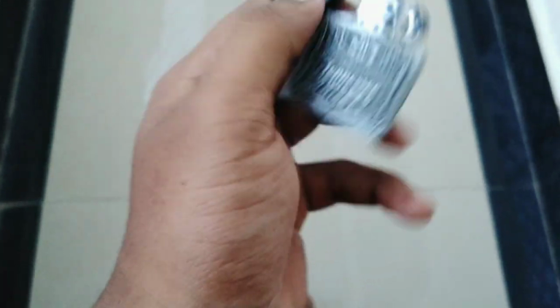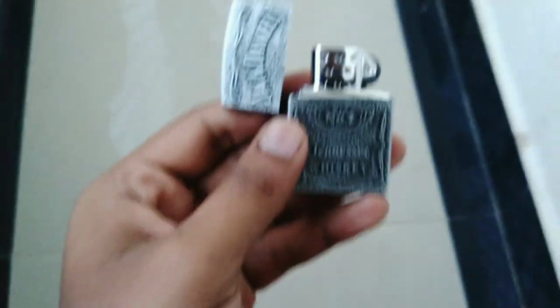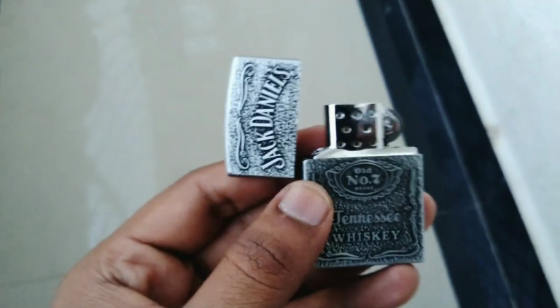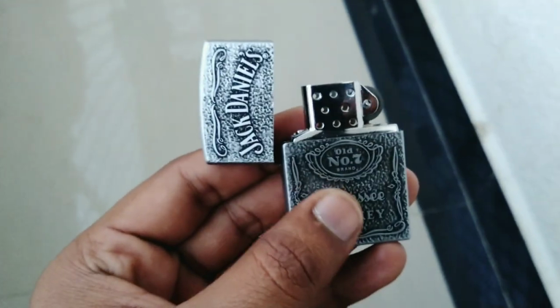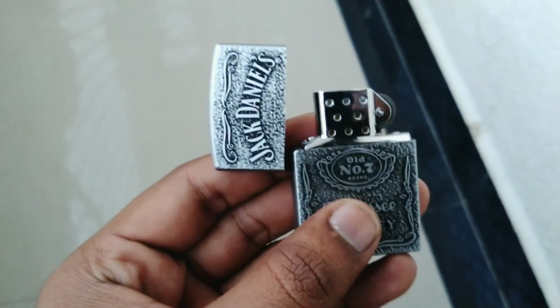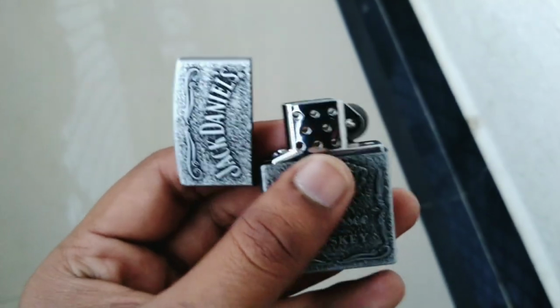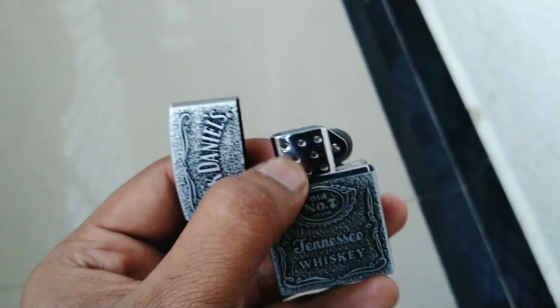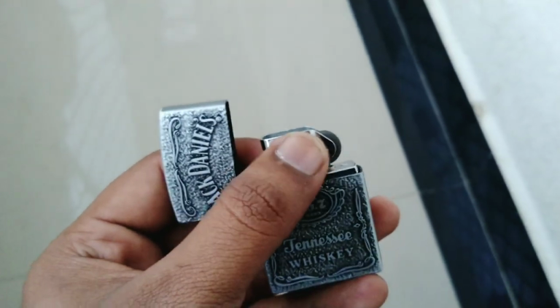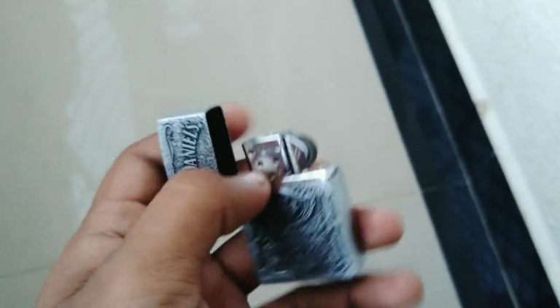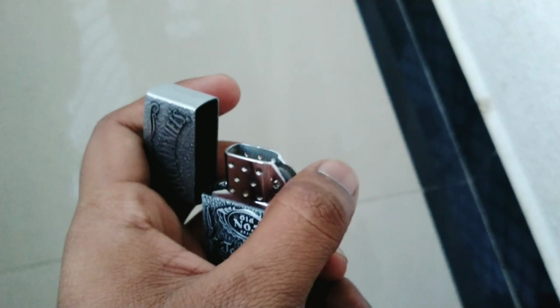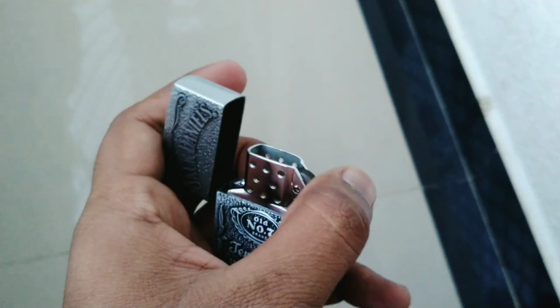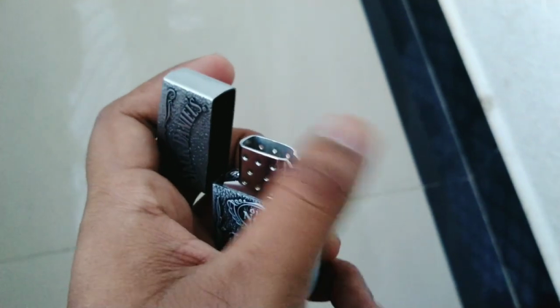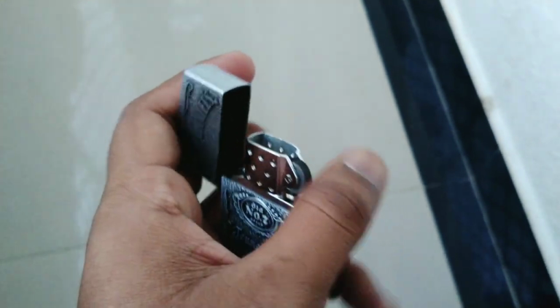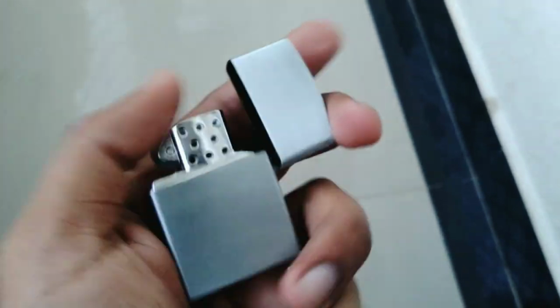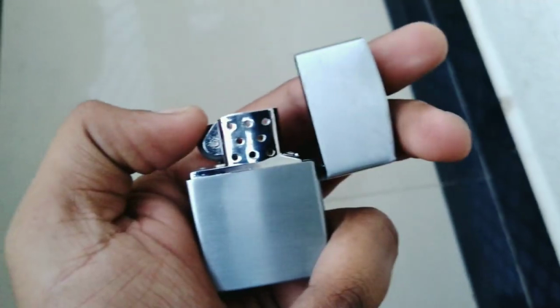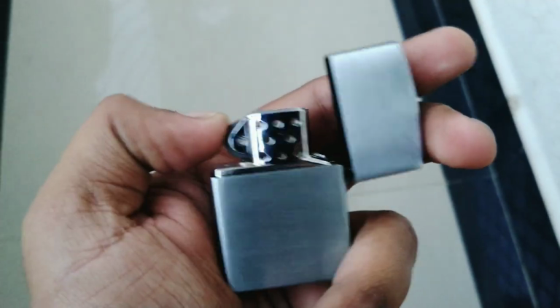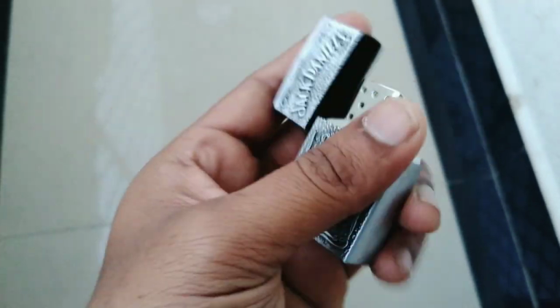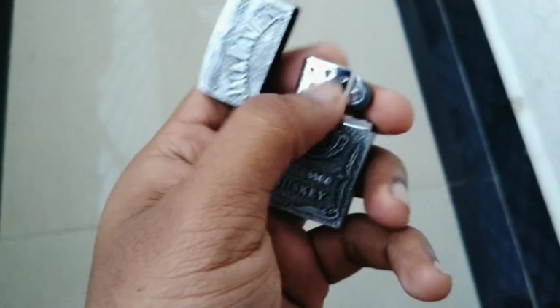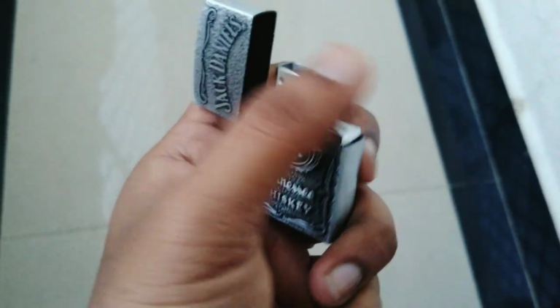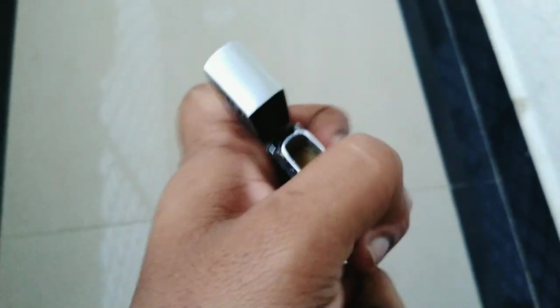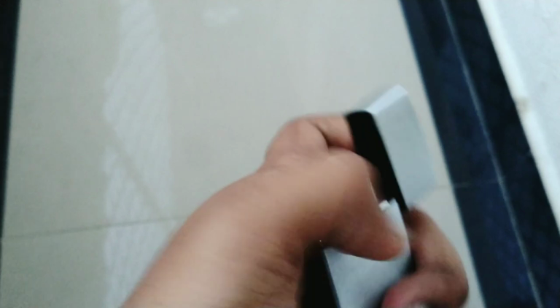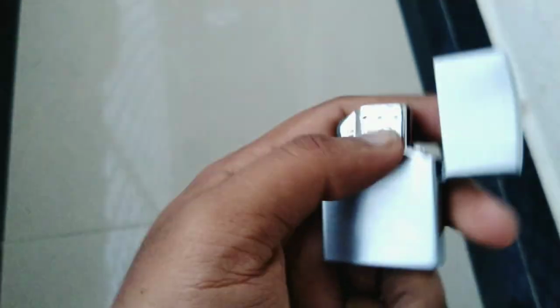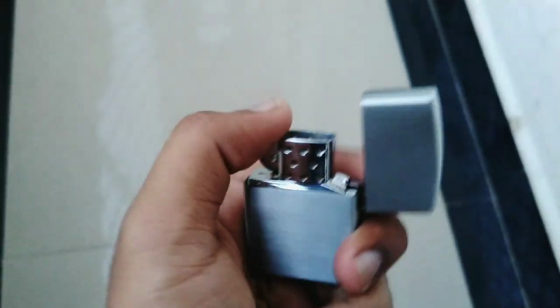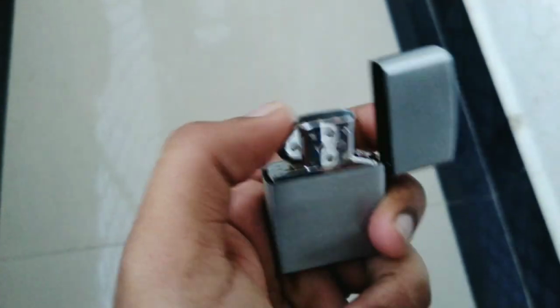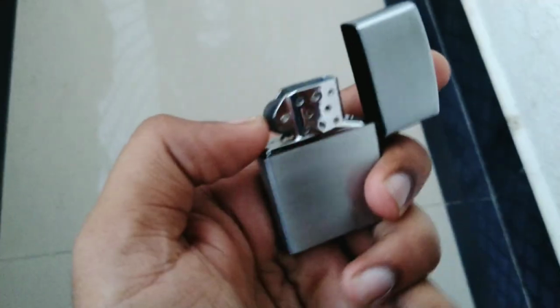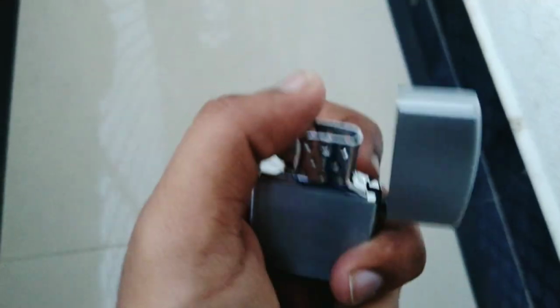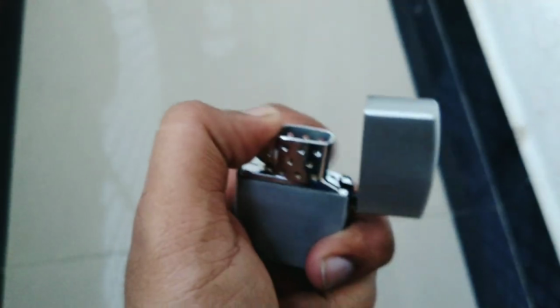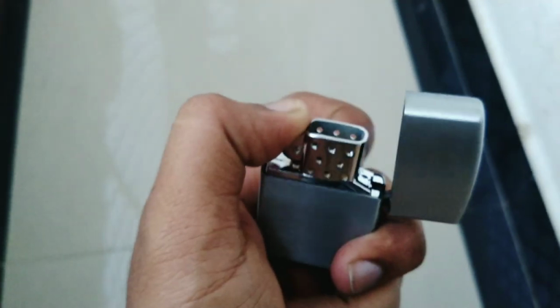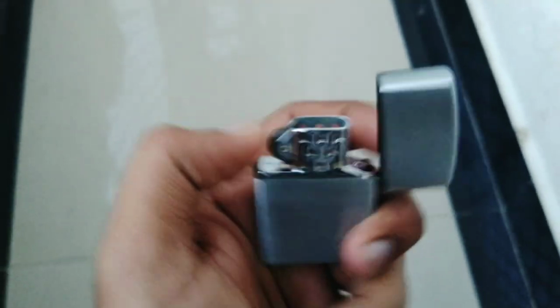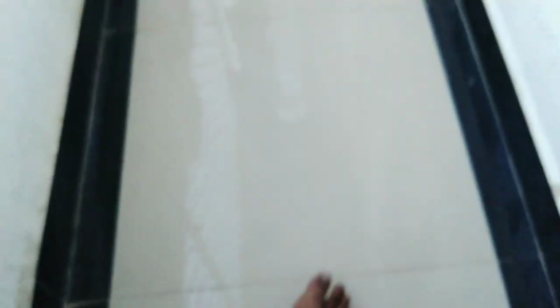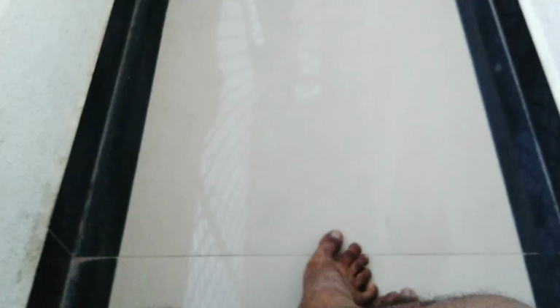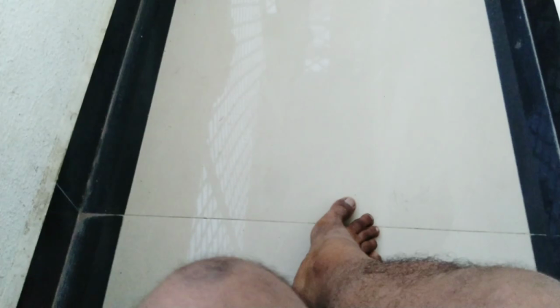Now I'll open it and show you. When we open it, this is the burner, and beside it is the flint stone. There are holes to support the flame. Now I'll light it and show you.